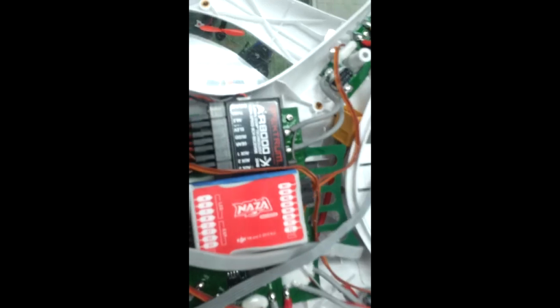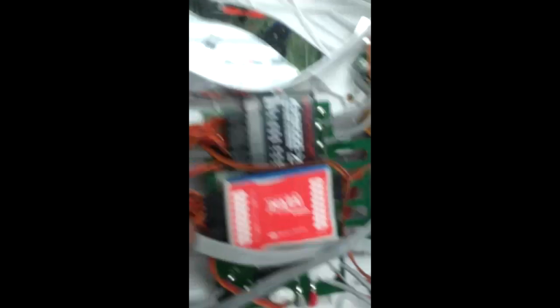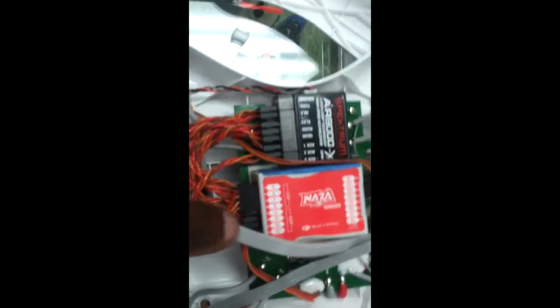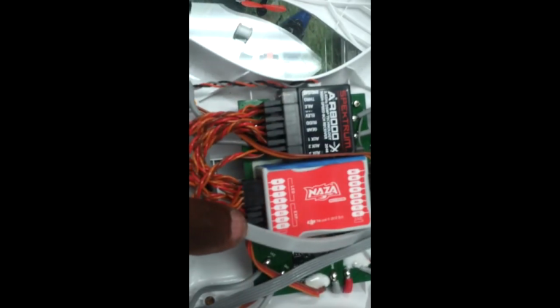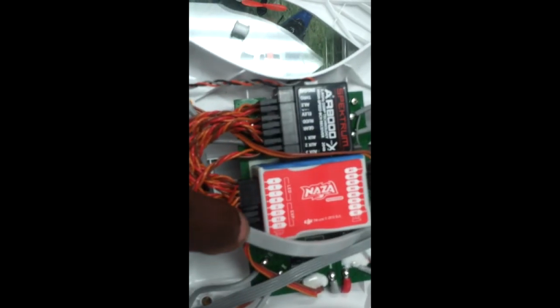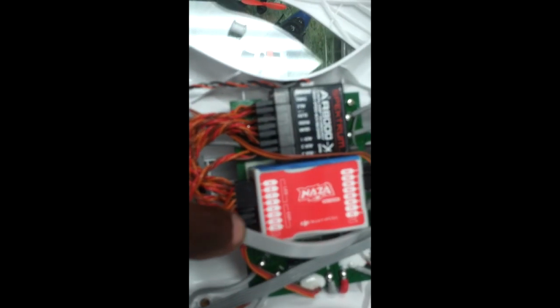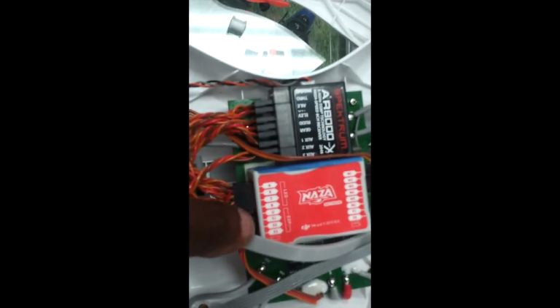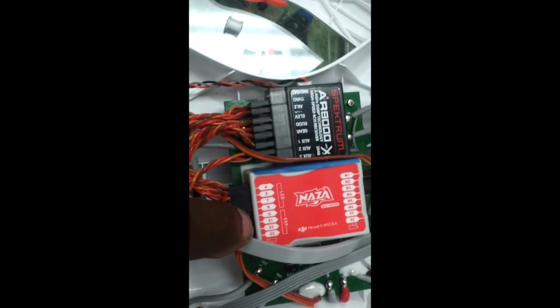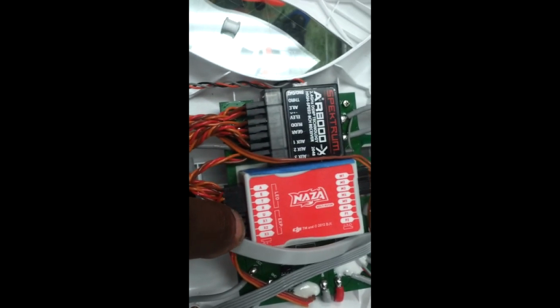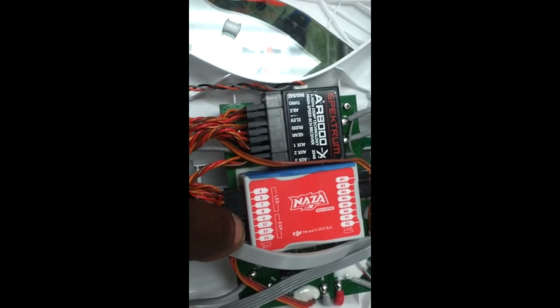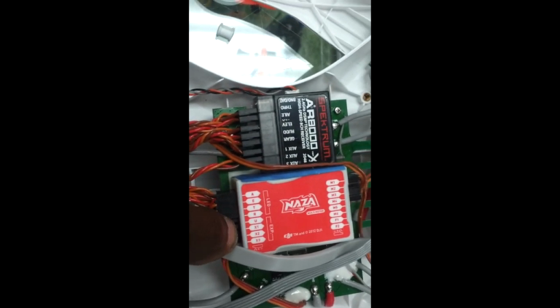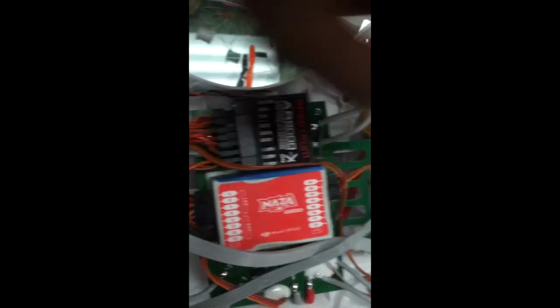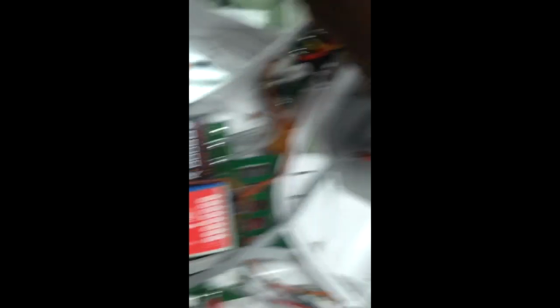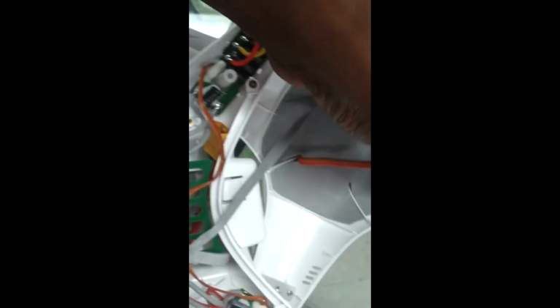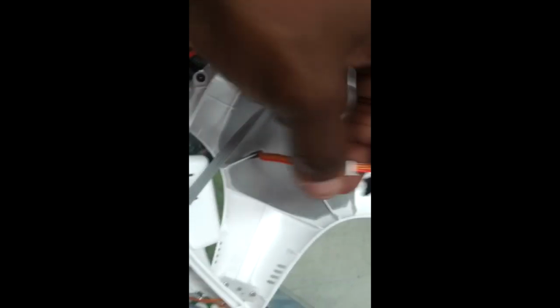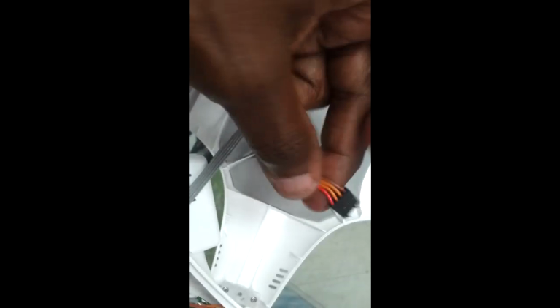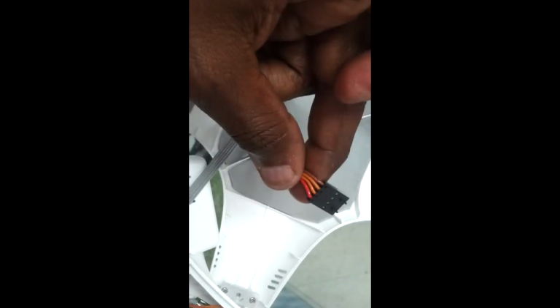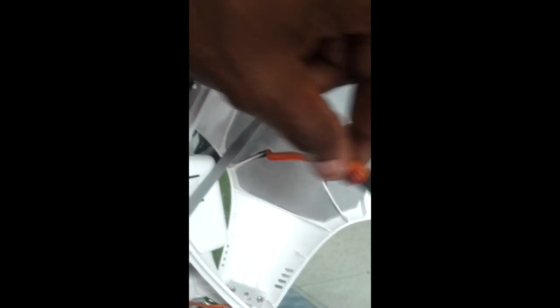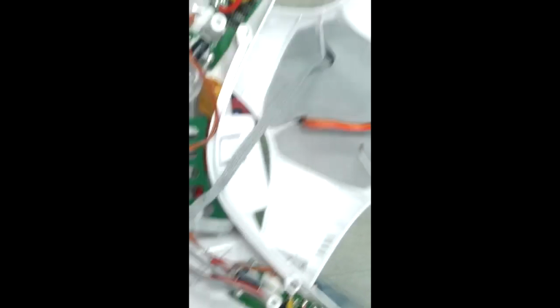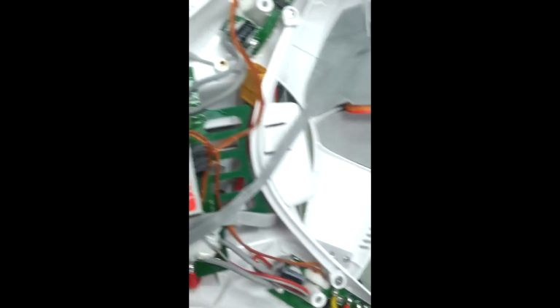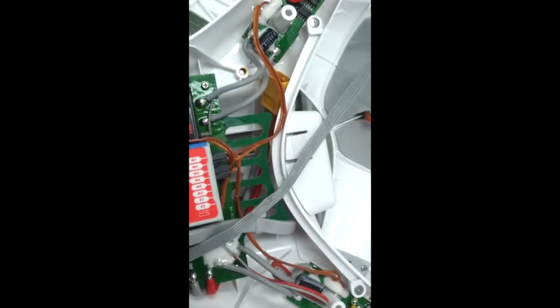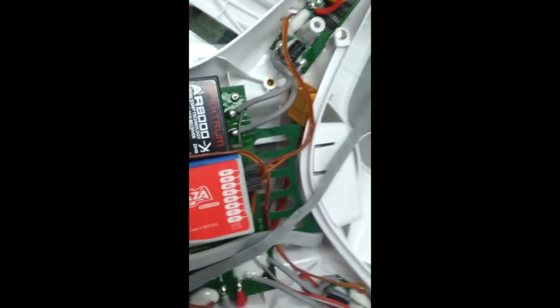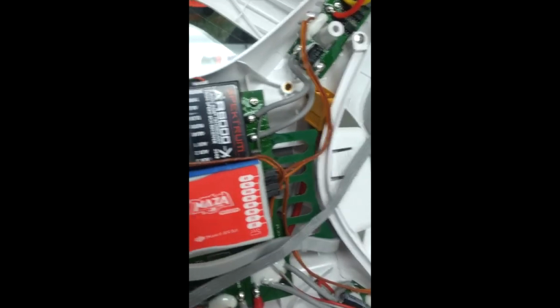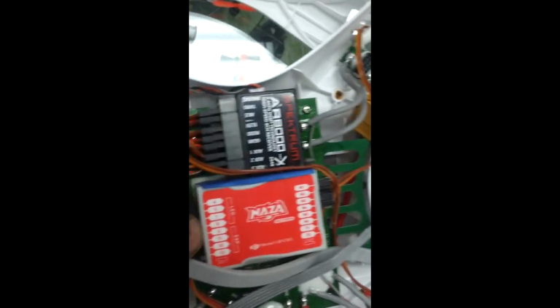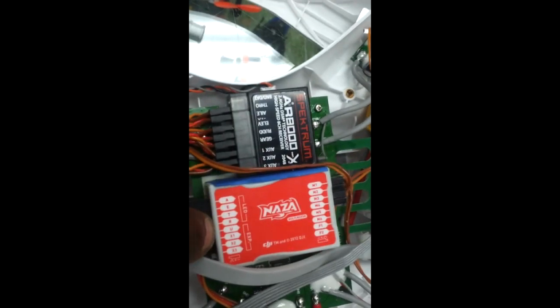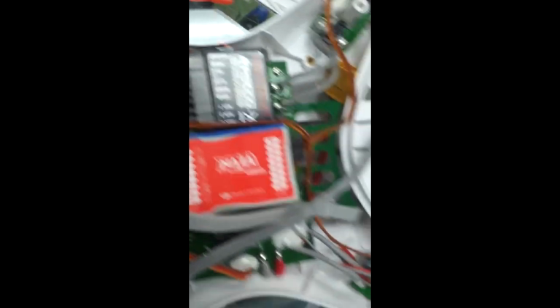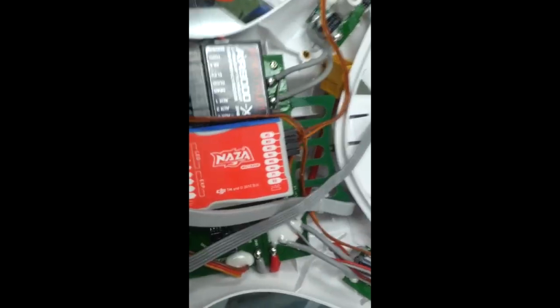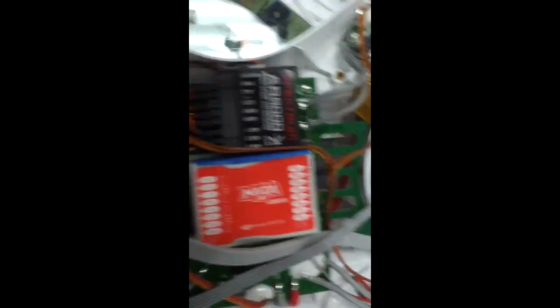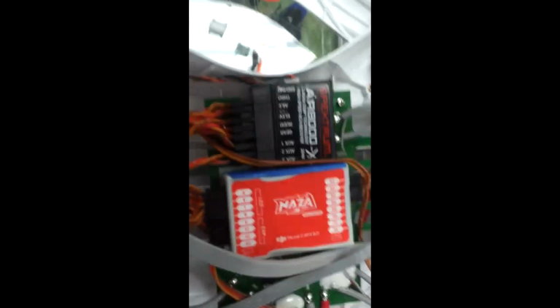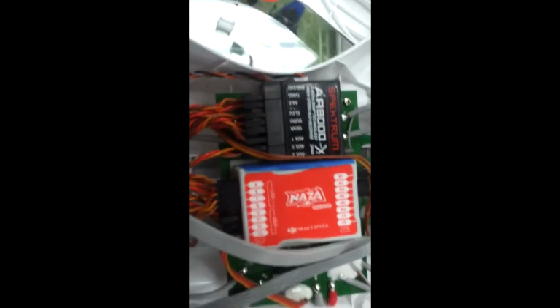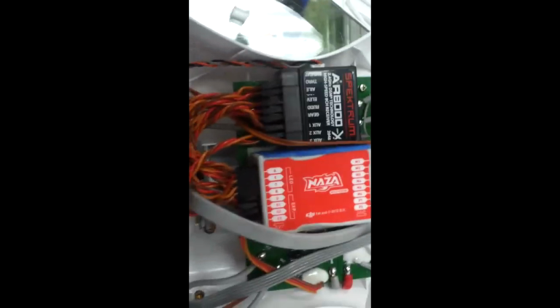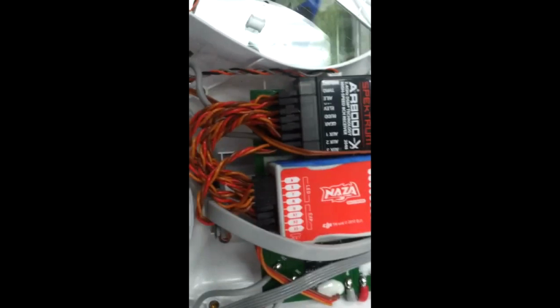The only plug-in that's left is the actual GPS compass unit, which is this unit right here. It plugs right into there and now we're going to move on to installing the telemetry.